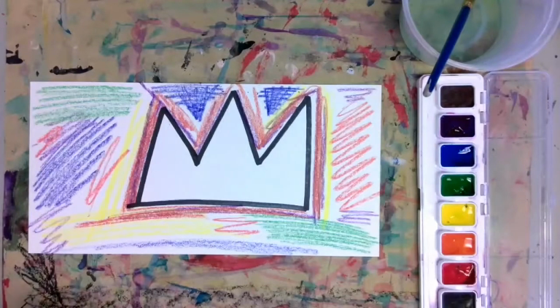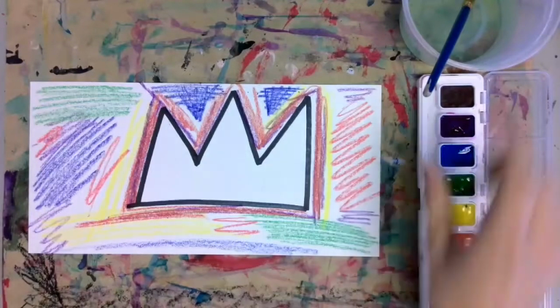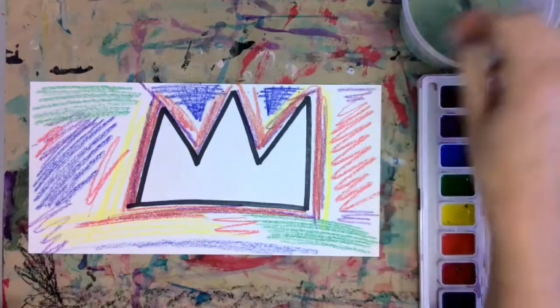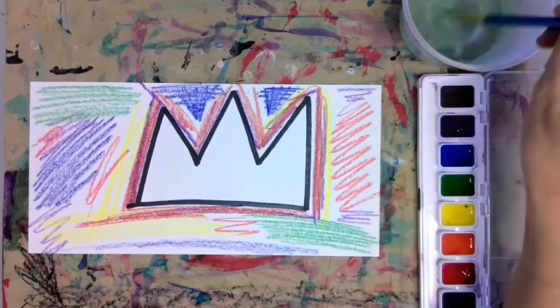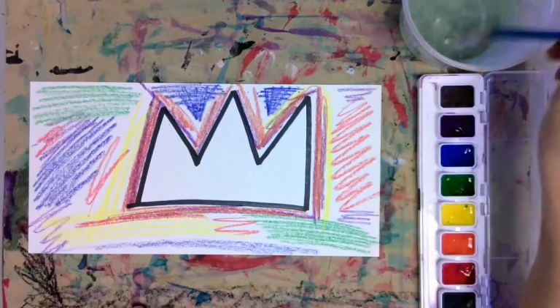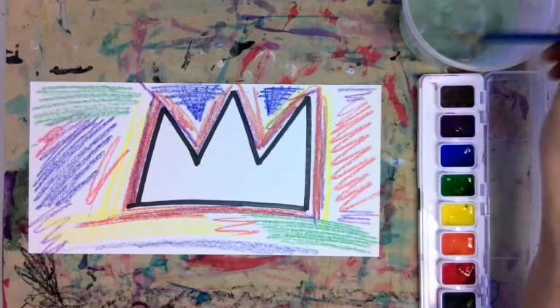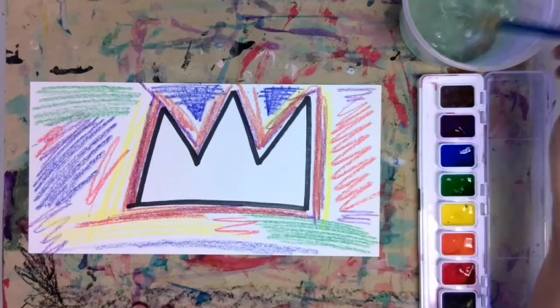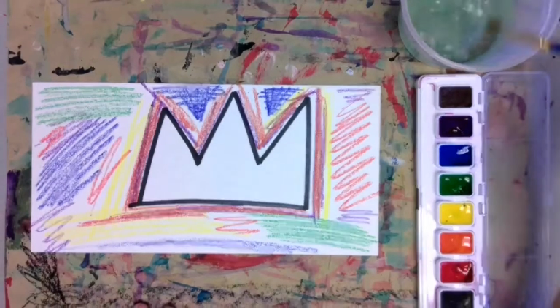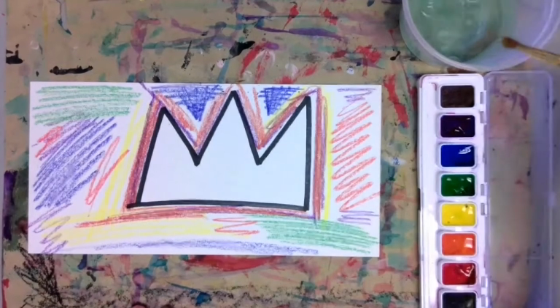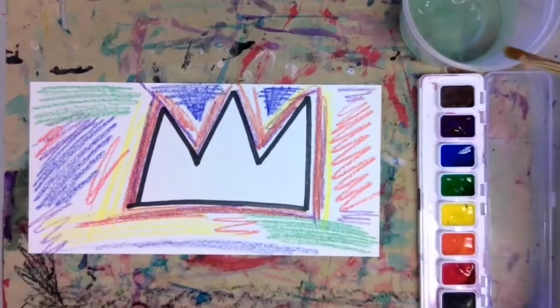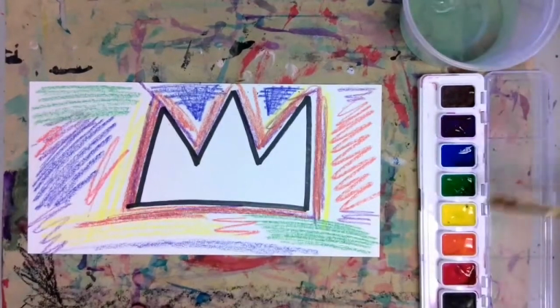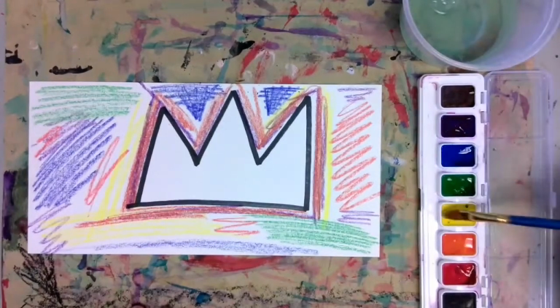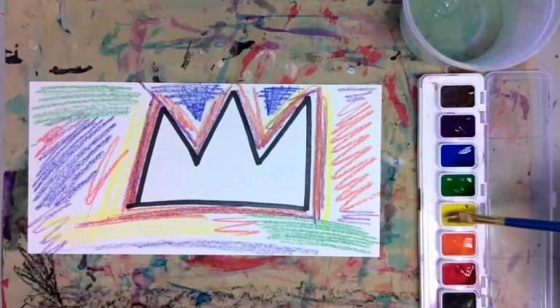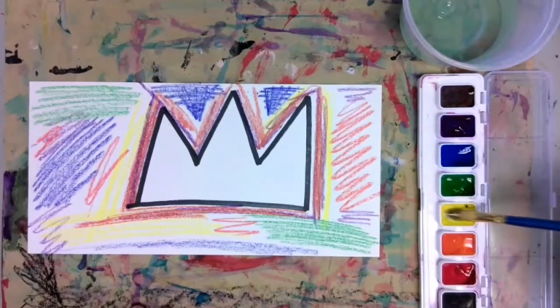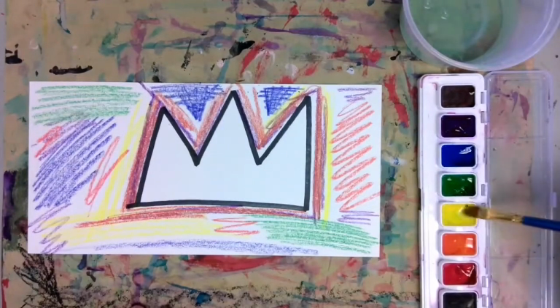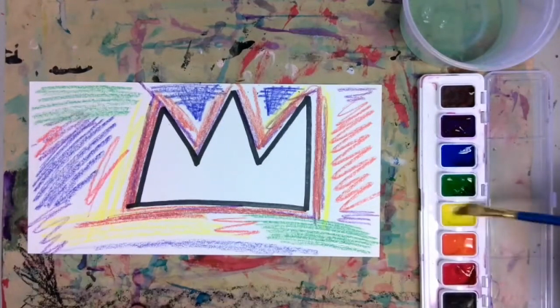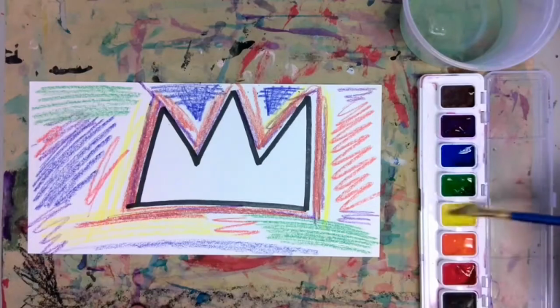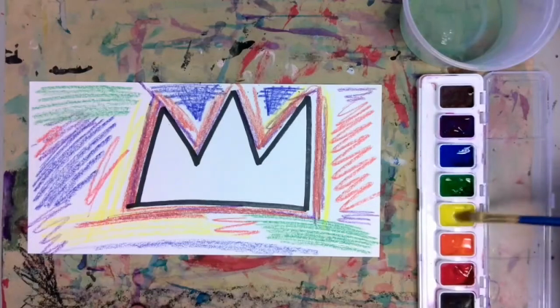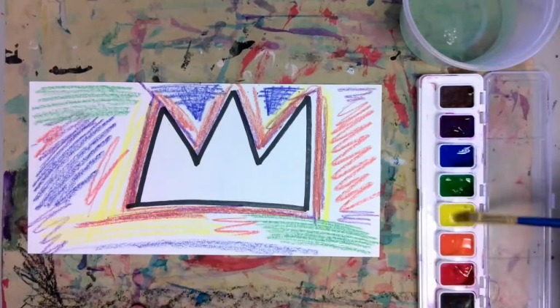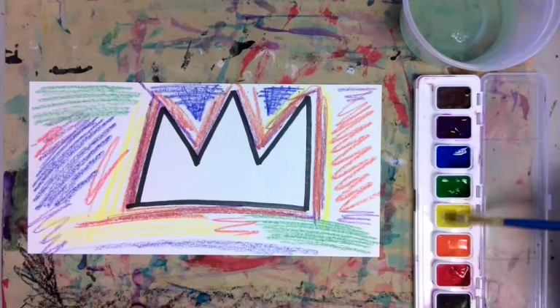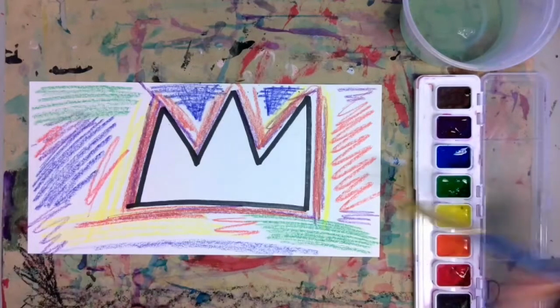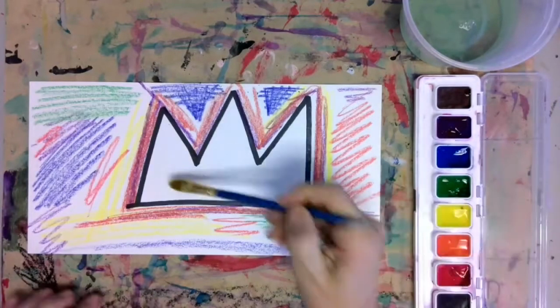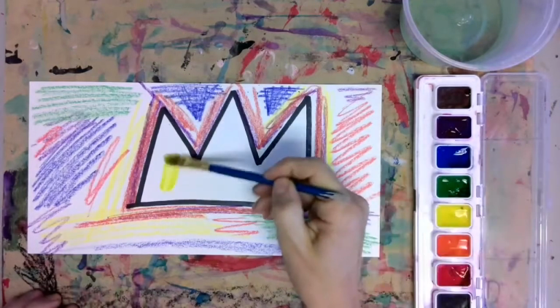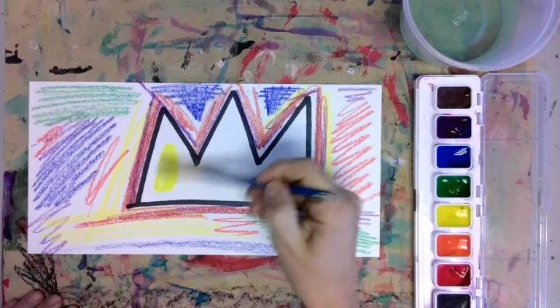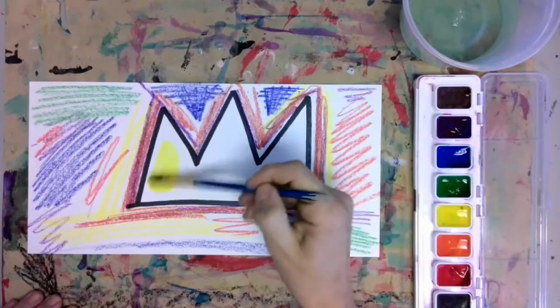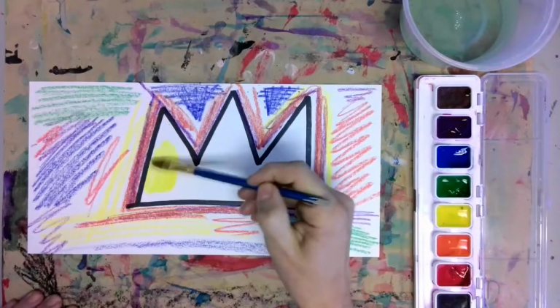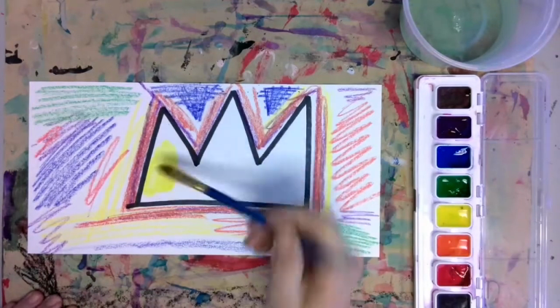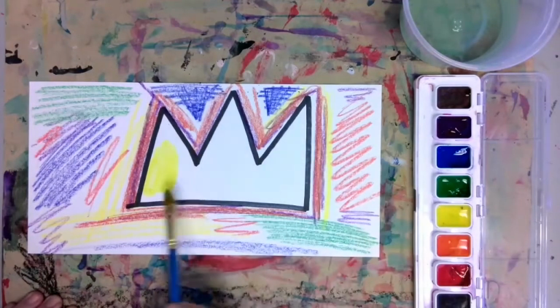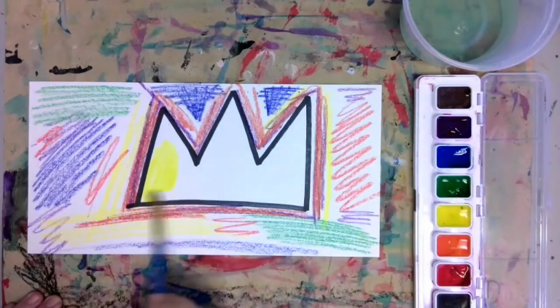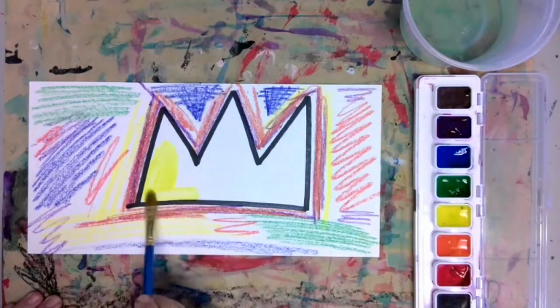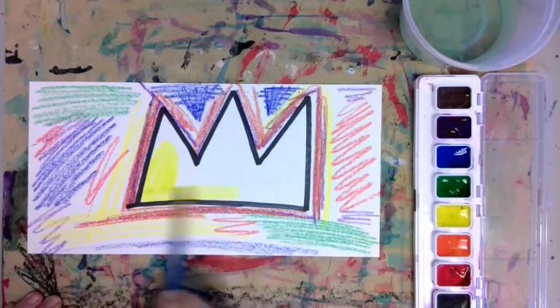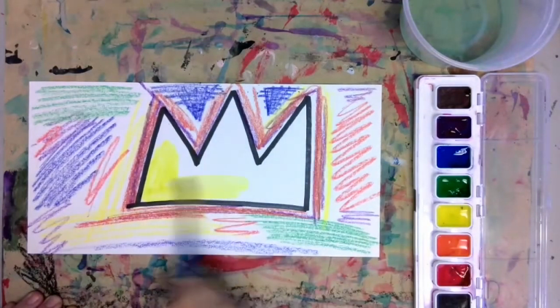When you're done adding all of those good crayon details, it's time to add watercolor to our Basquiat crown to really finish it off.